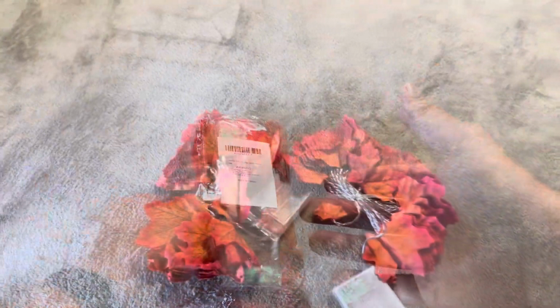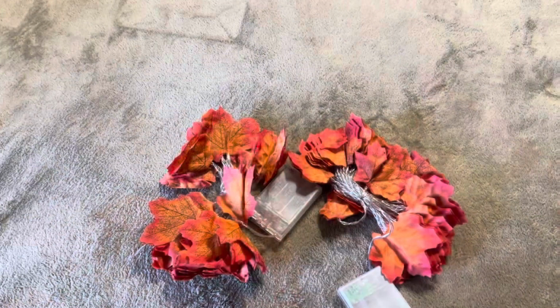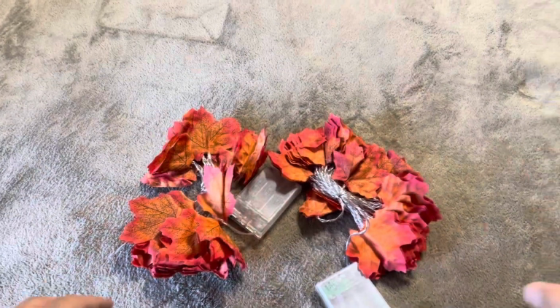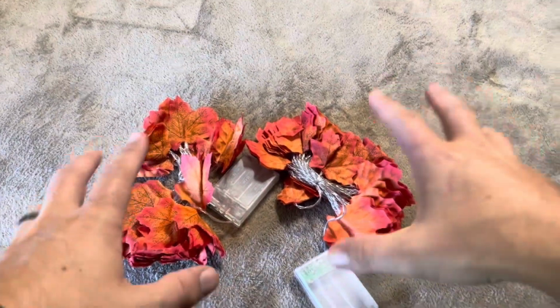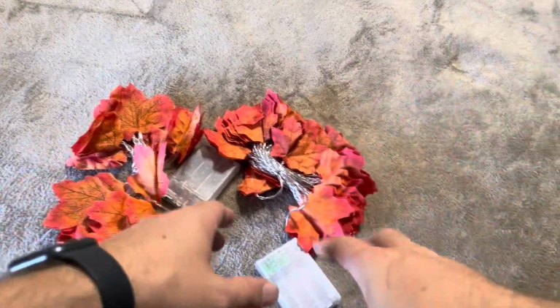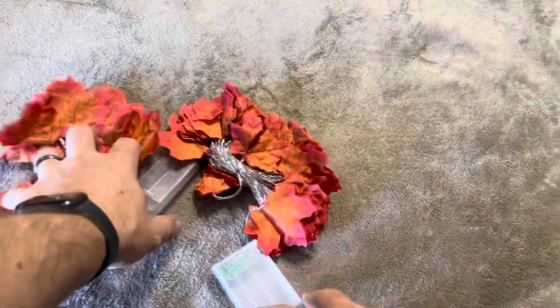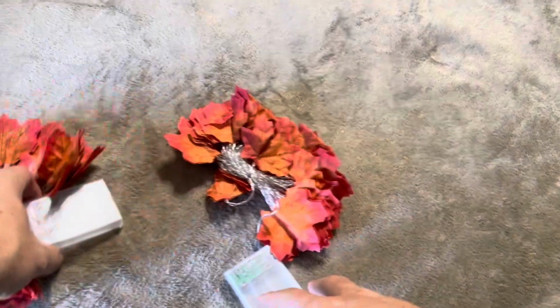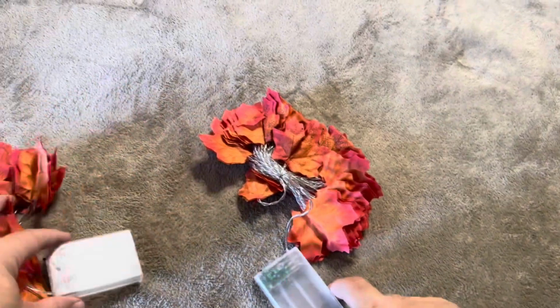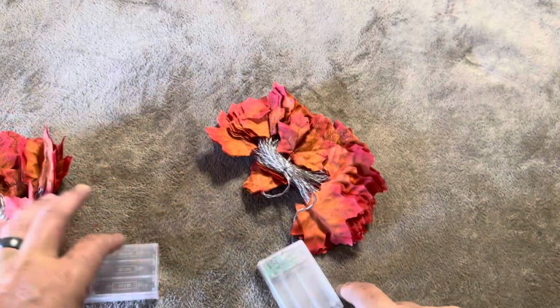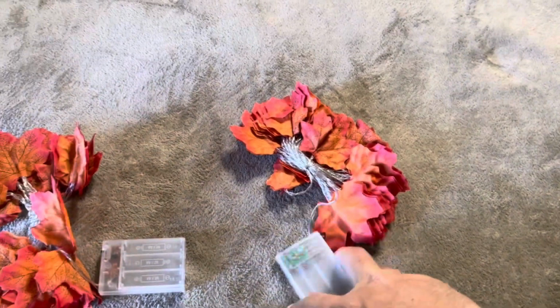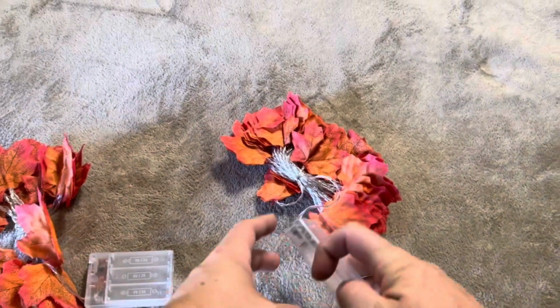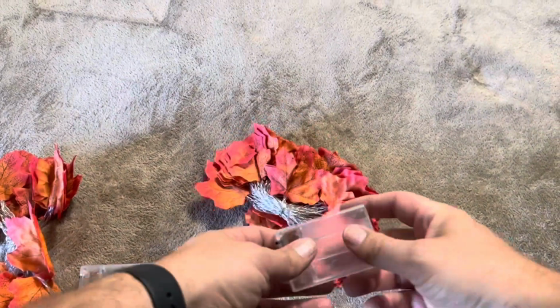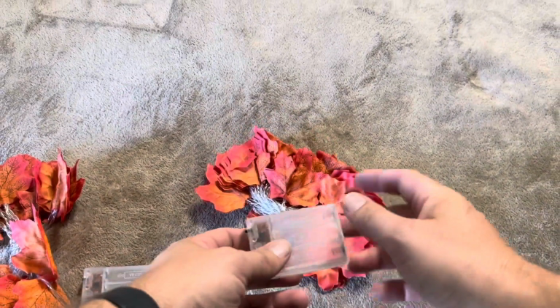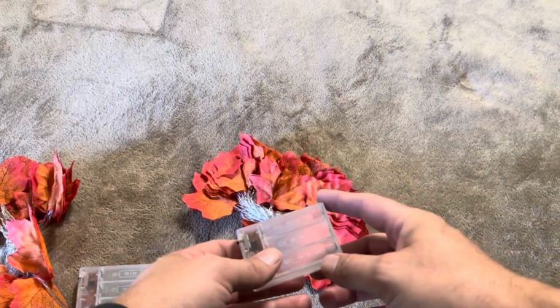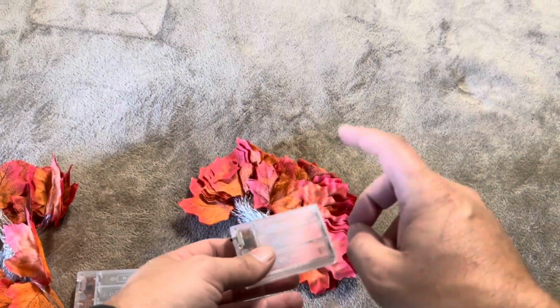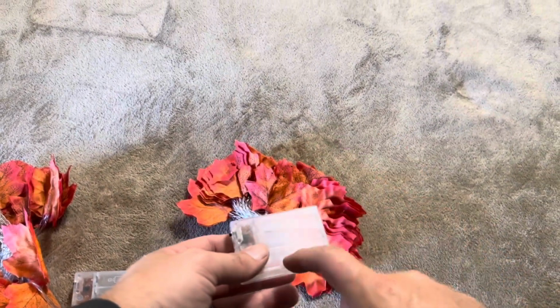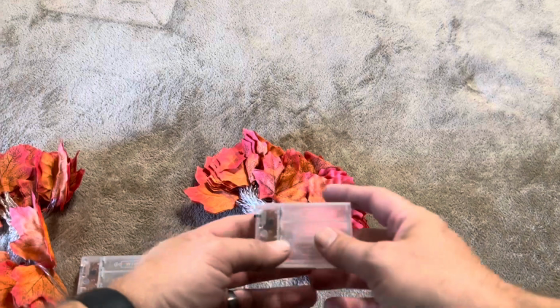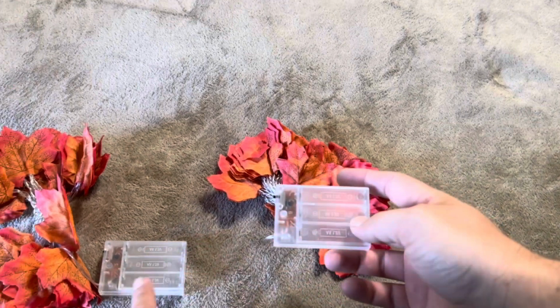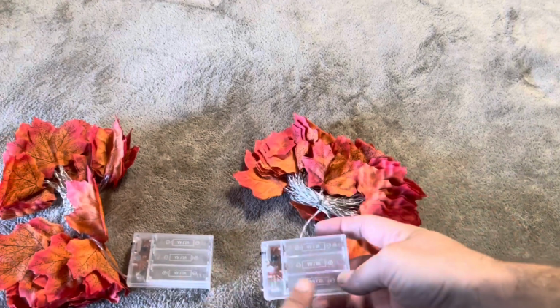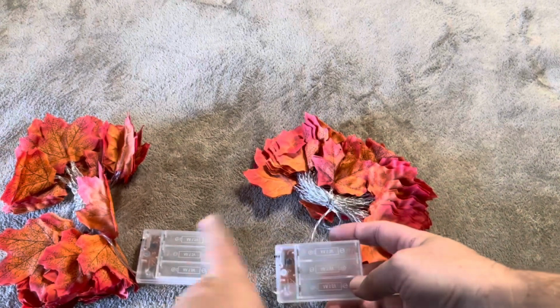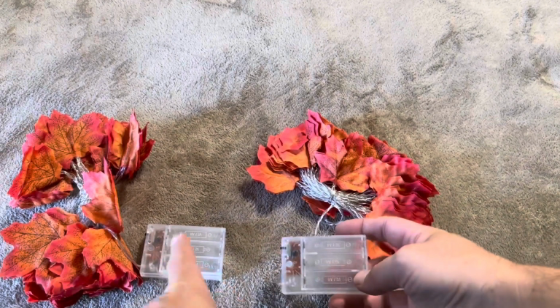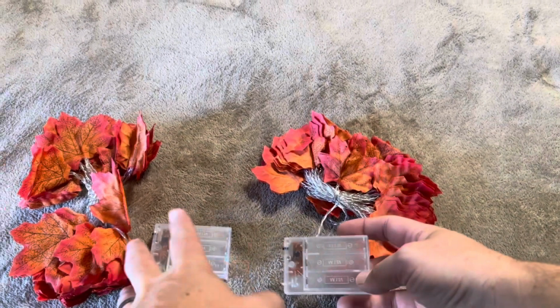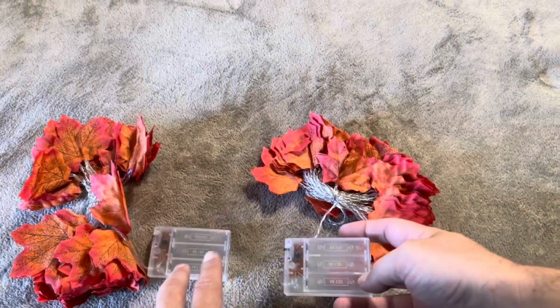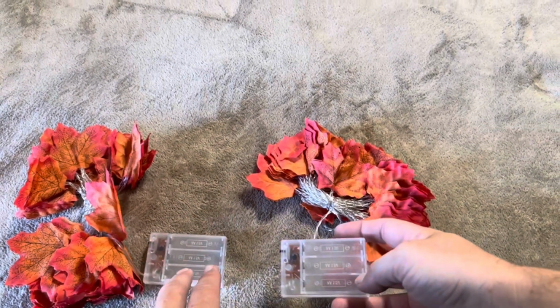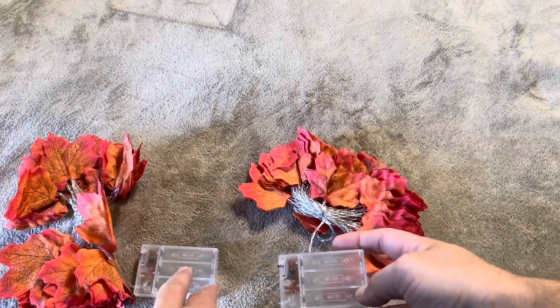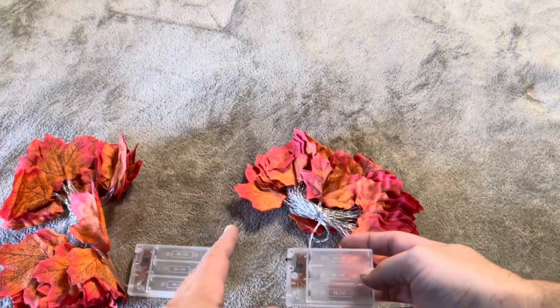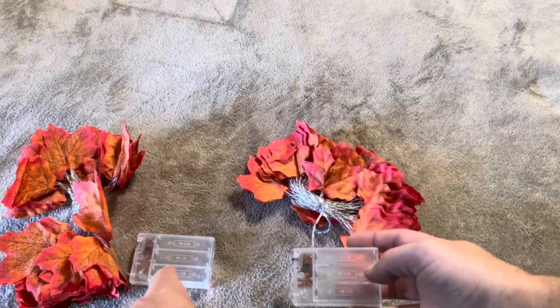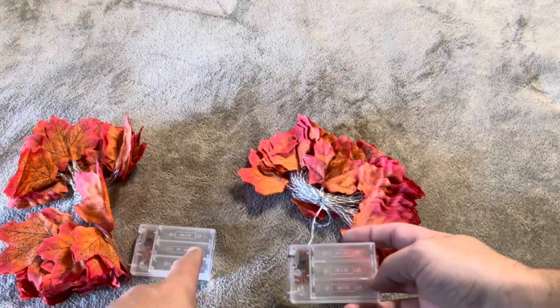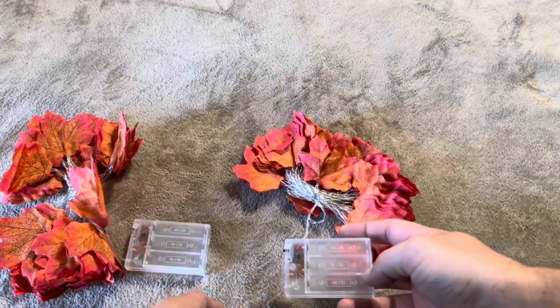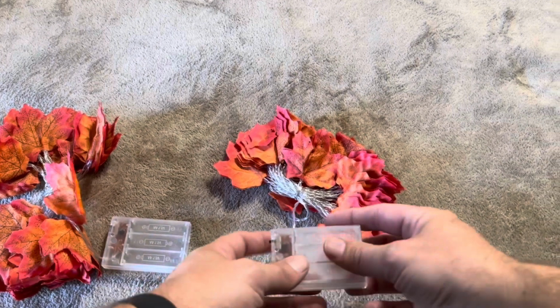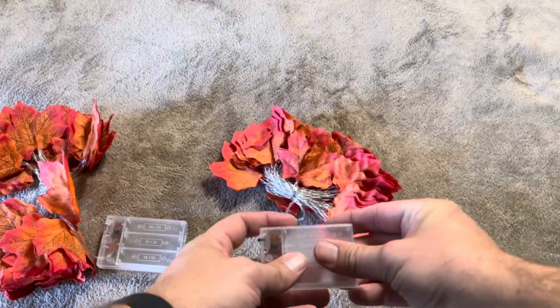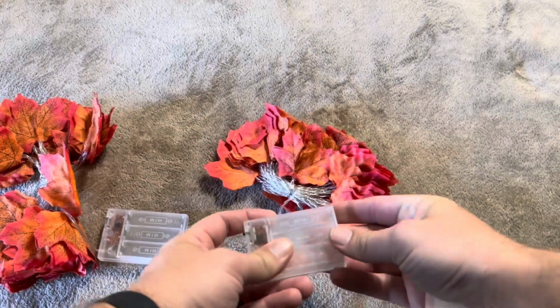Since I bought a two pack, it's just going to have two of these. These are going to be battery powered, so you will need to get some AA batteries. Each one takes three, so for the whole two pack set you're going to need six AA batteries.